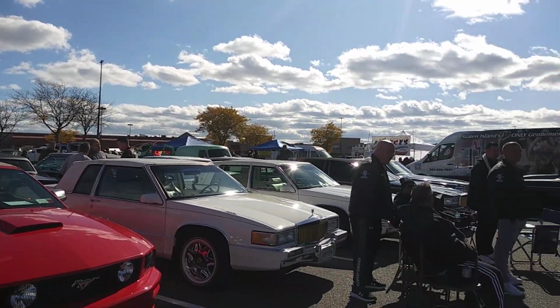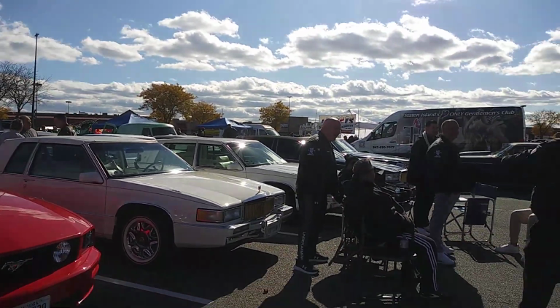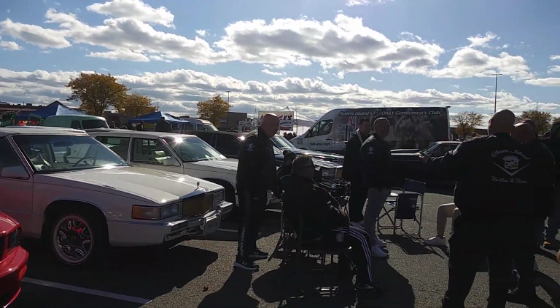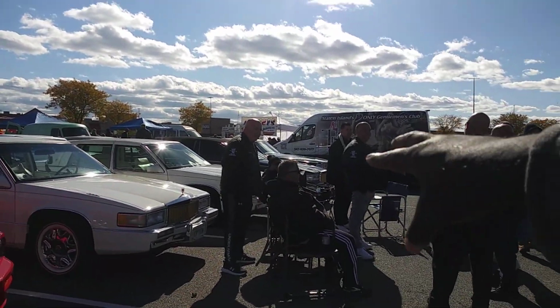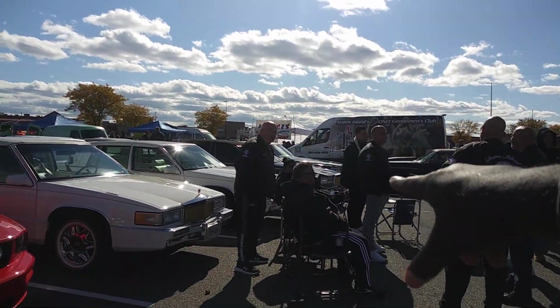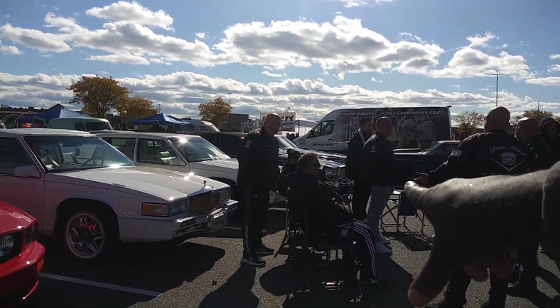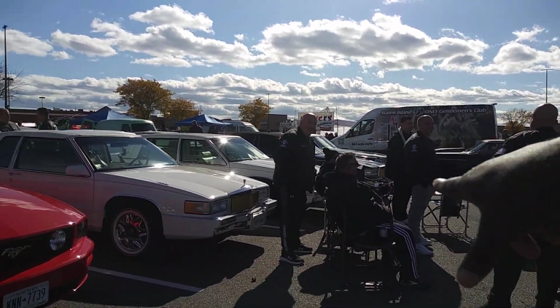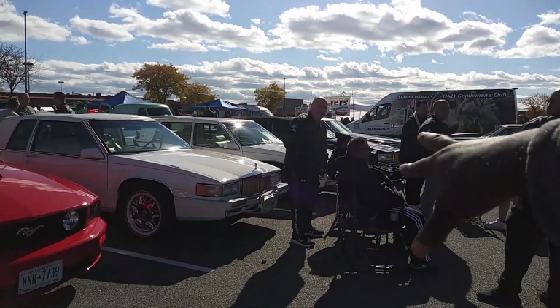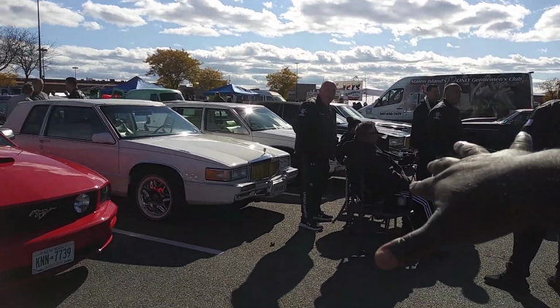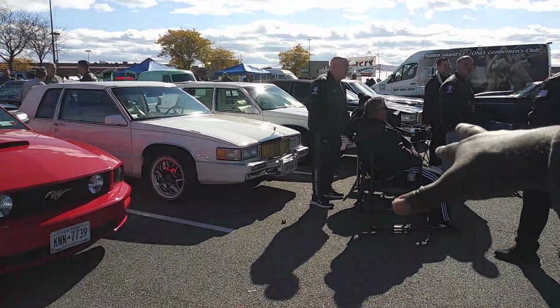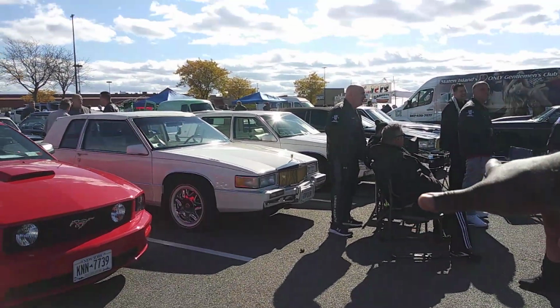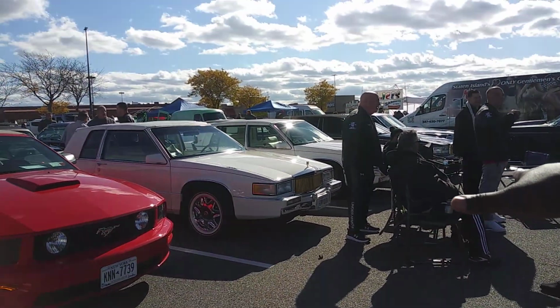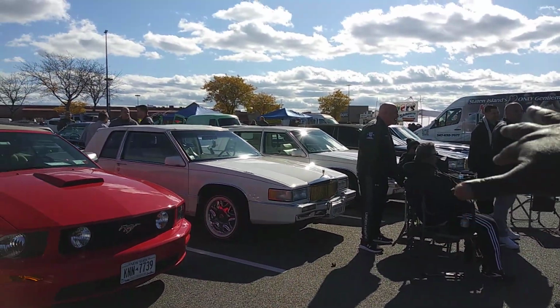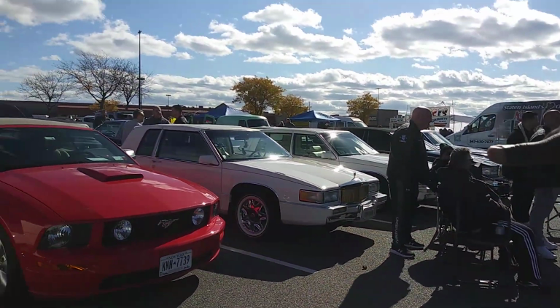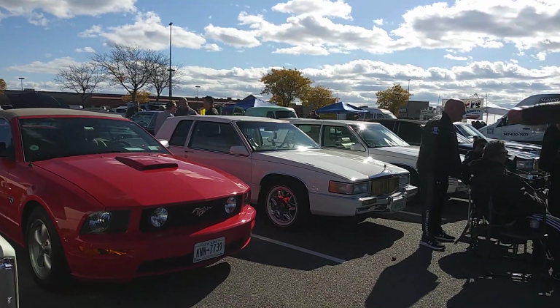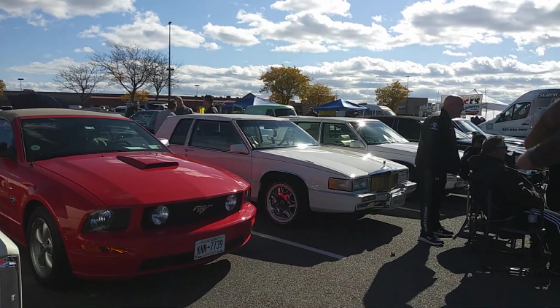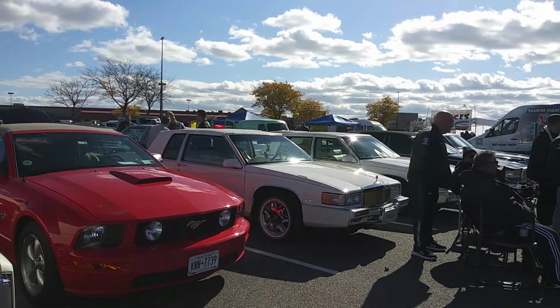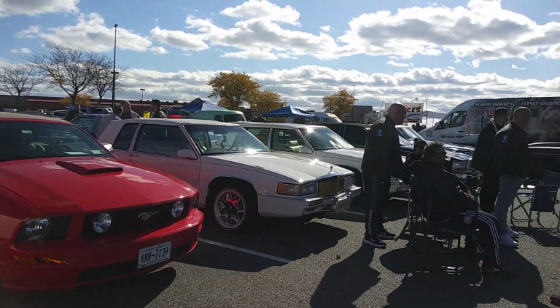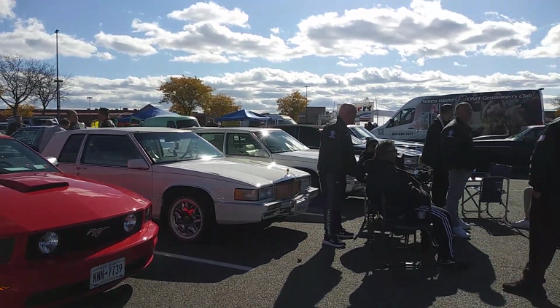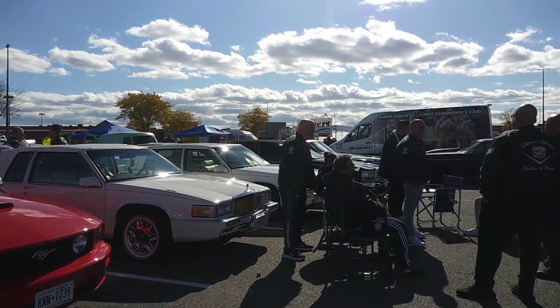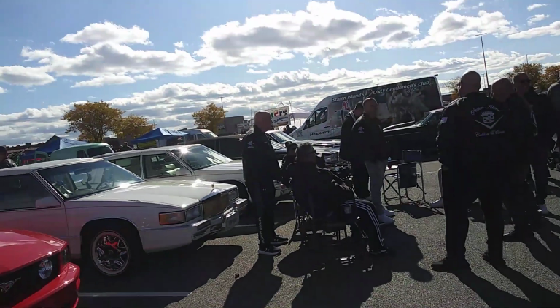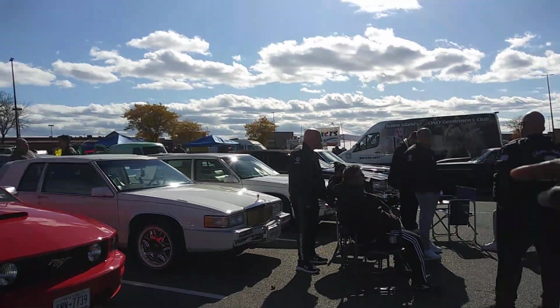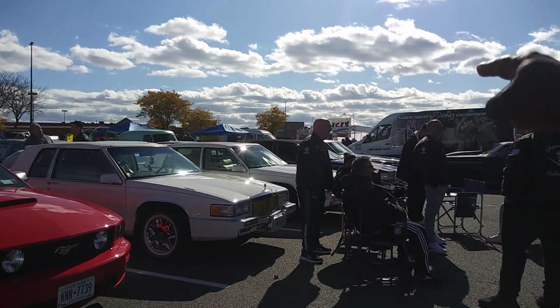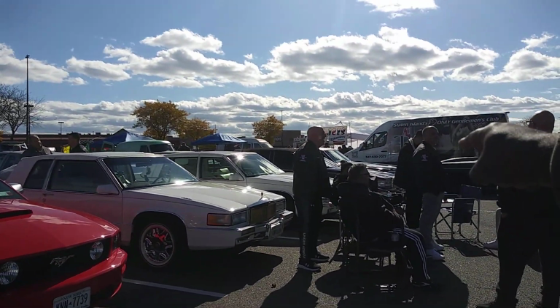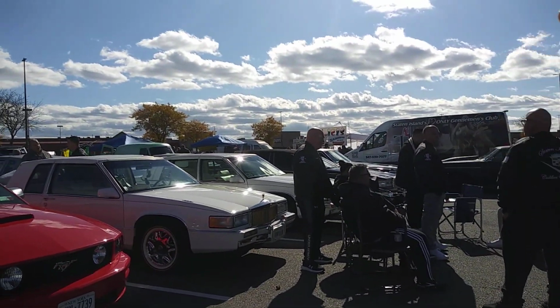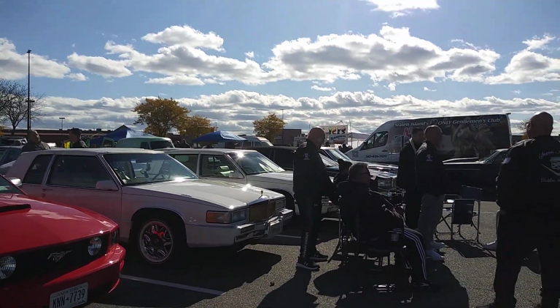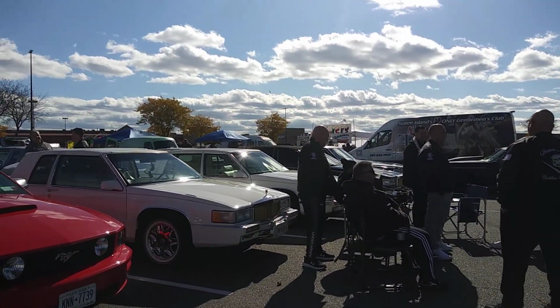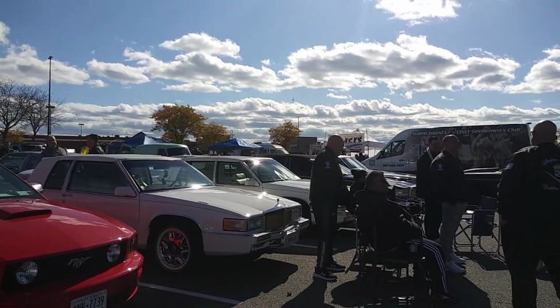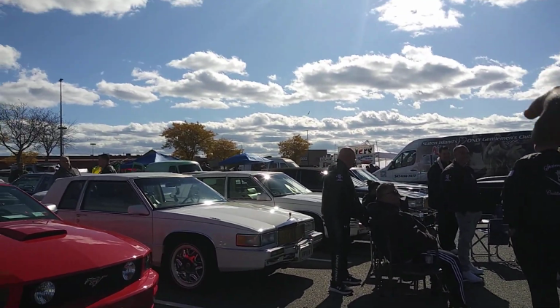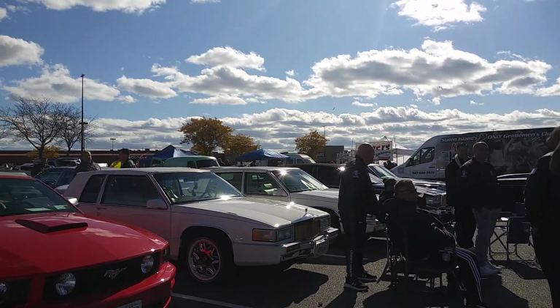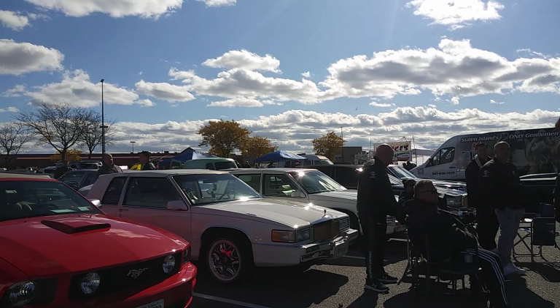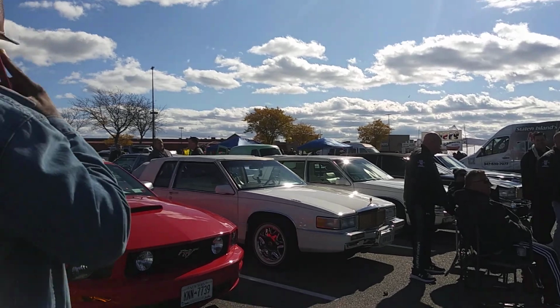This will be from the Brooklyn, Staten Island Cadillac boys, Arizona — whatever the name of the crew is. I got everybody's car when I went to the Staten Island Antique show.